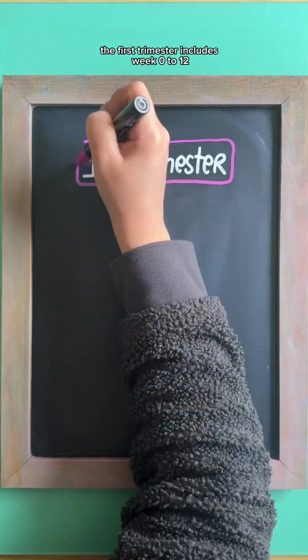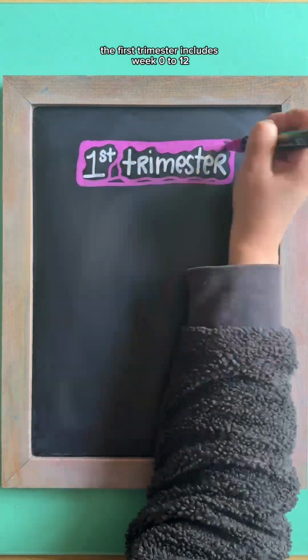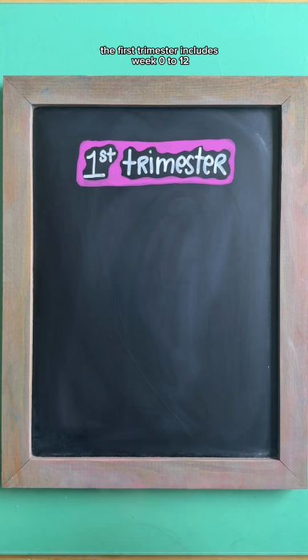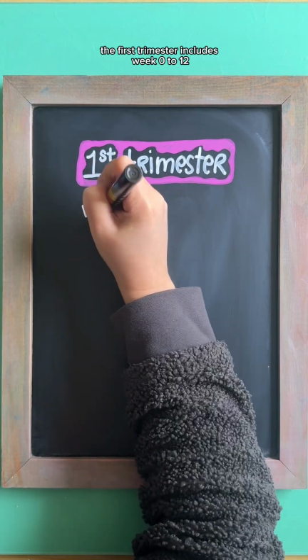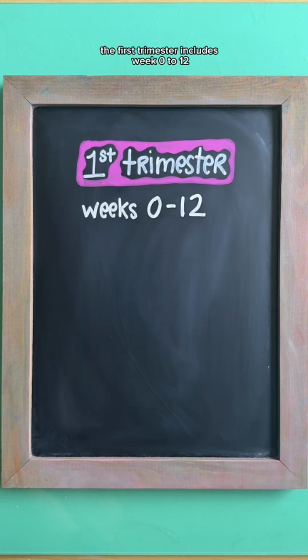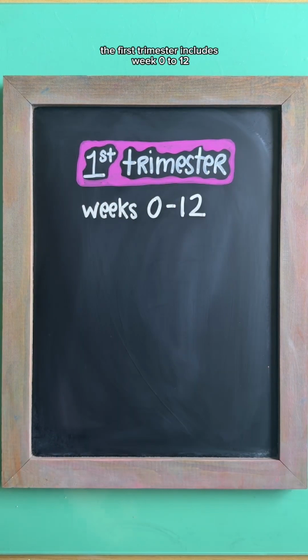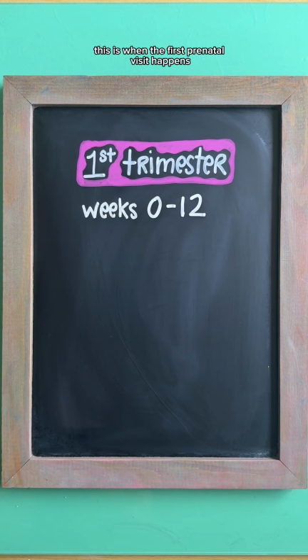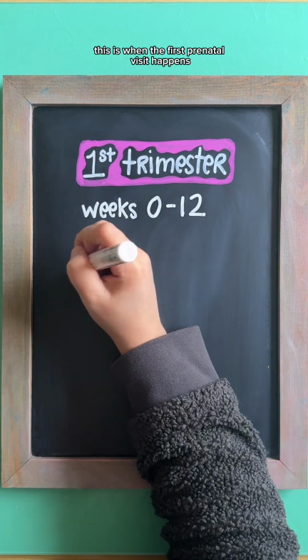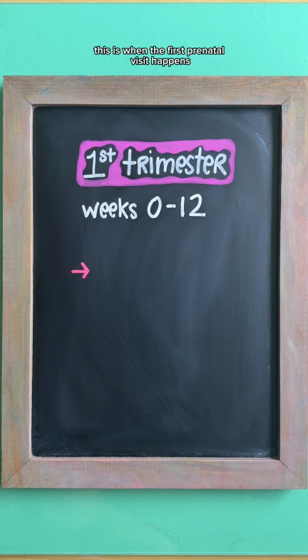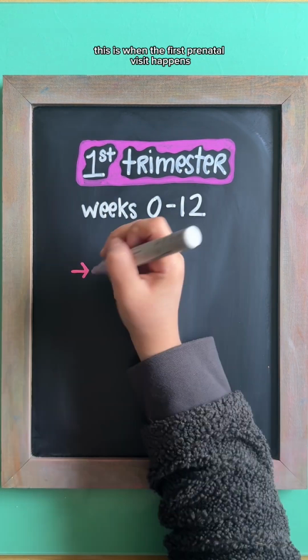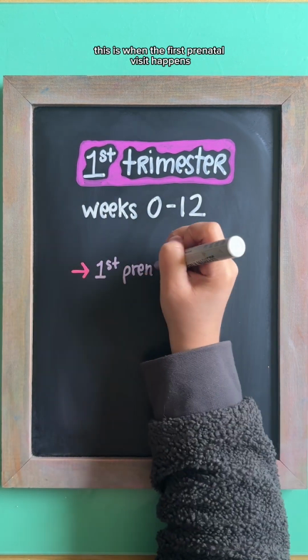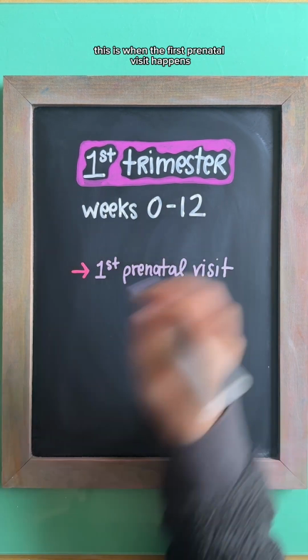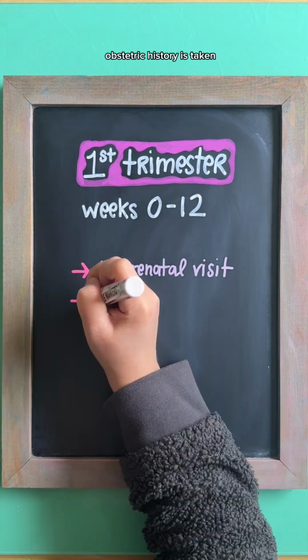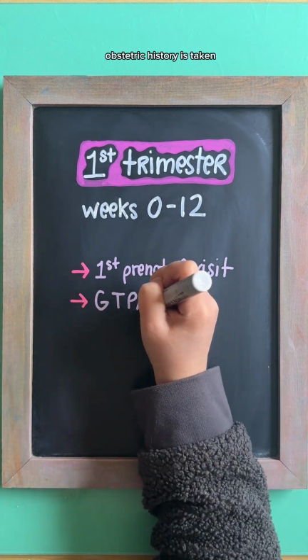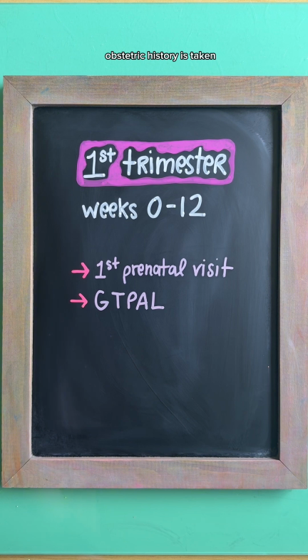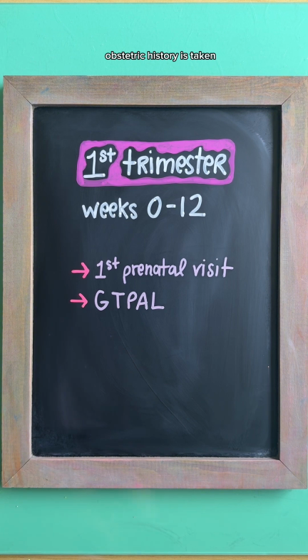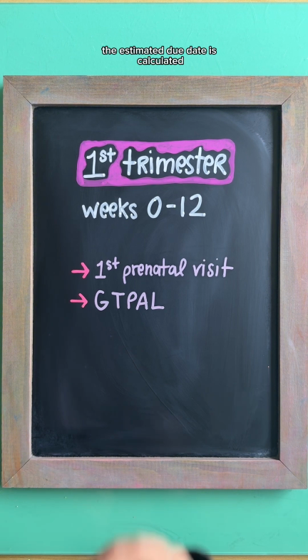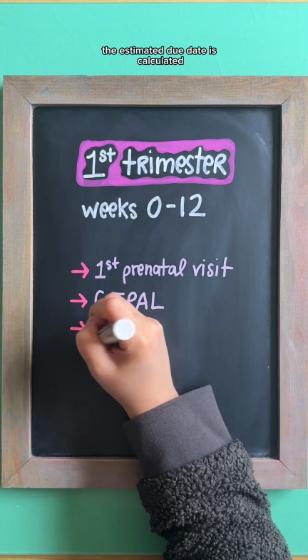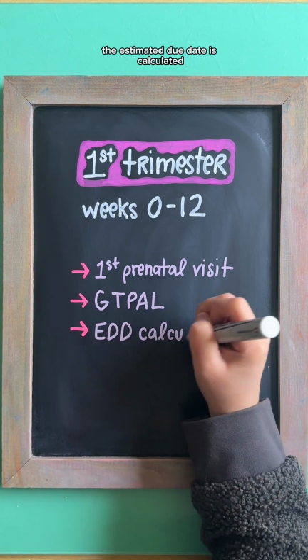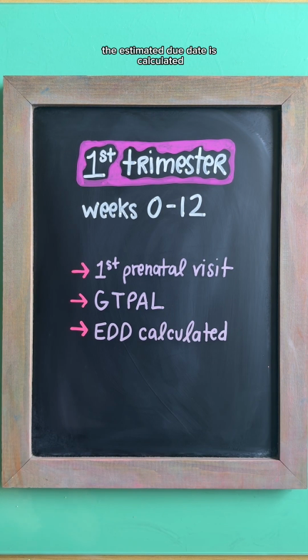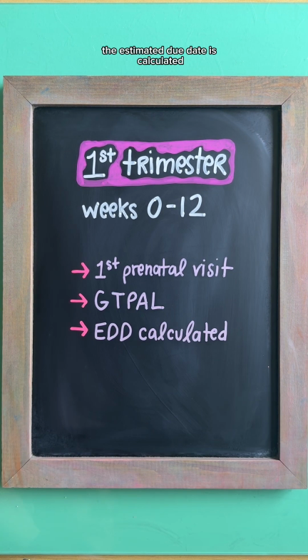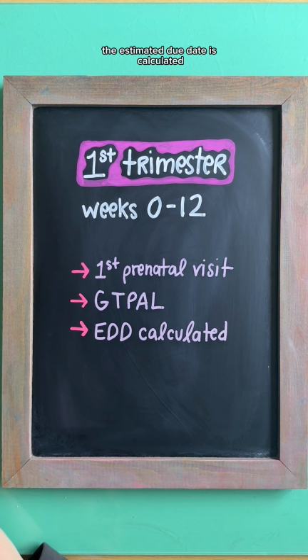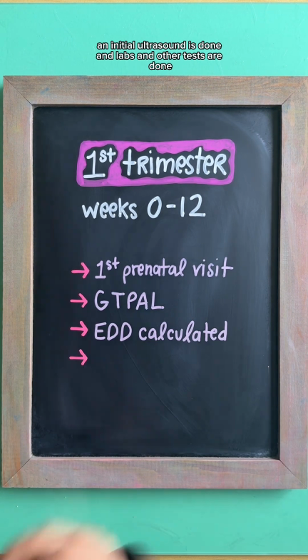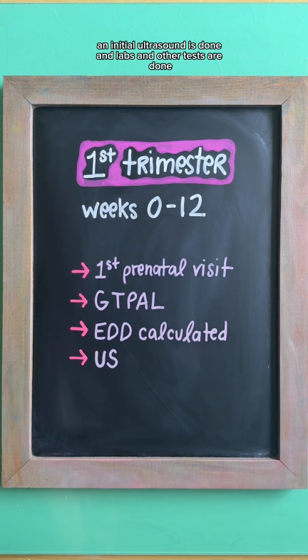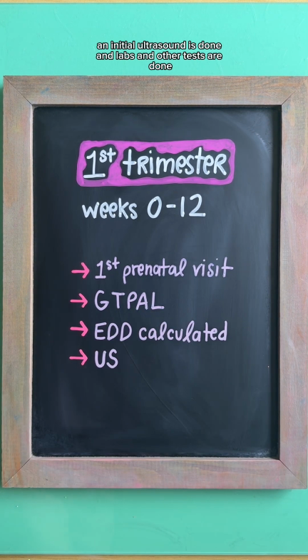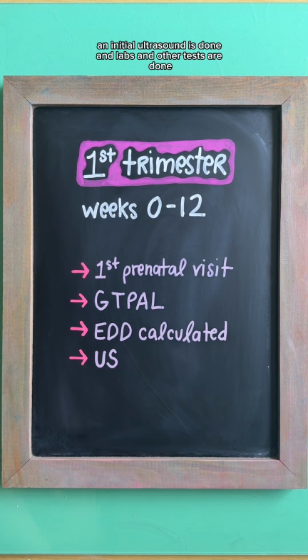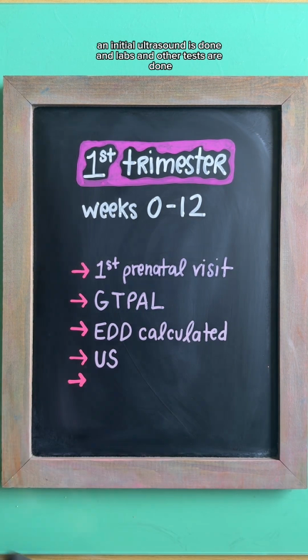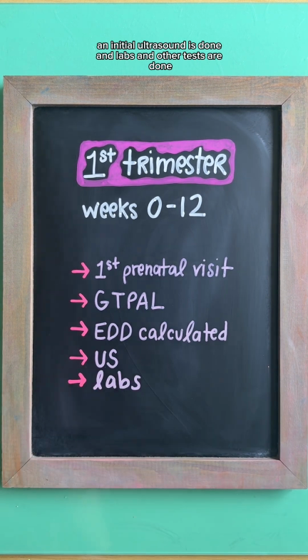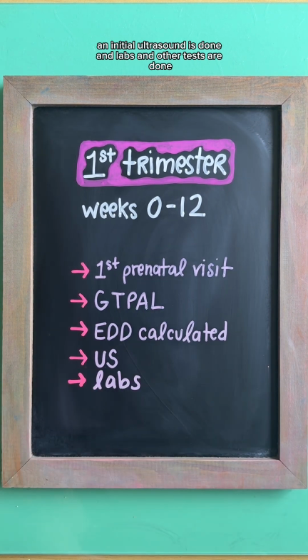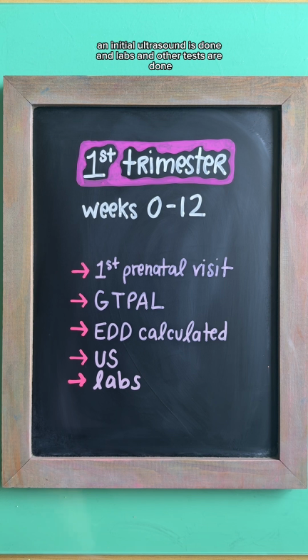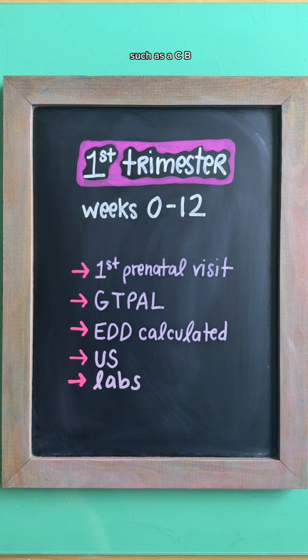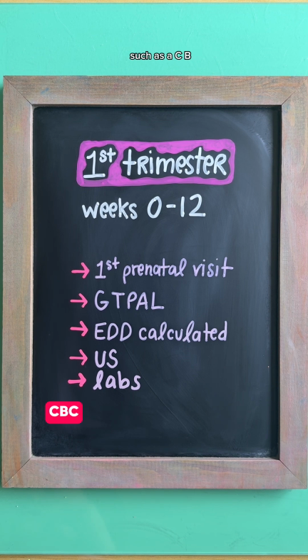The first trimester includes weeks 0 to 12. This is when the first prenatal visit happens, obstetric history is taken, the estimated due date is calculated, an initial ultrasound is done, and labs and other tests are done such as a CBC.